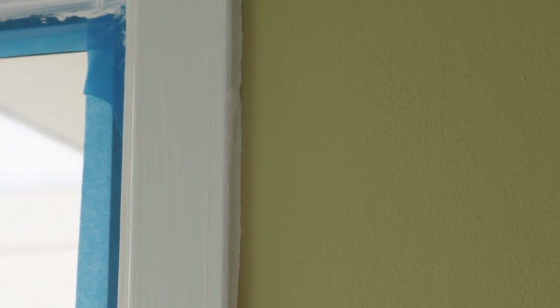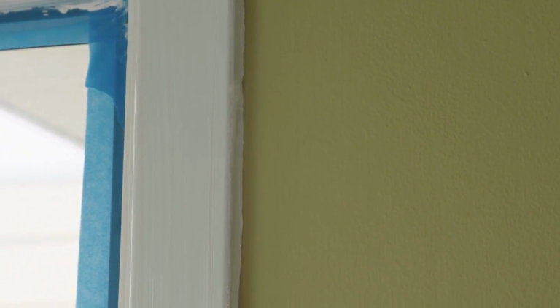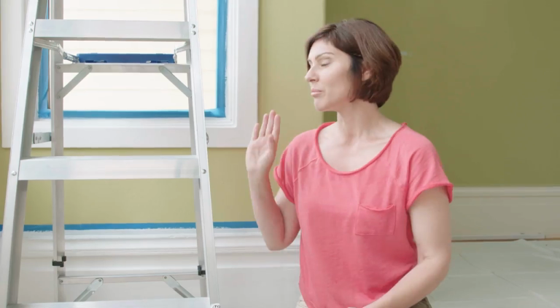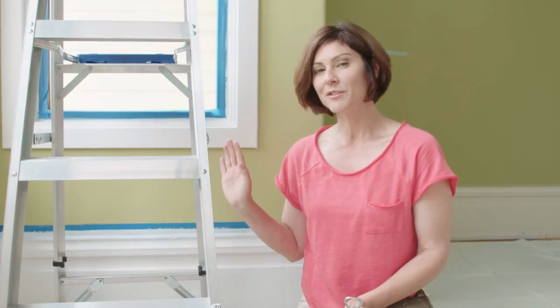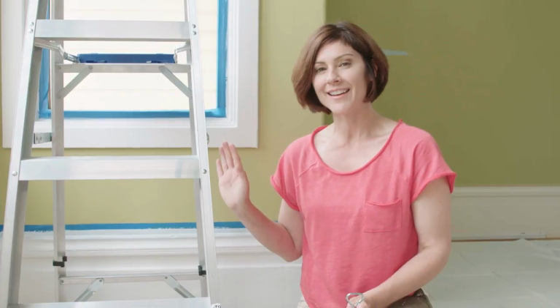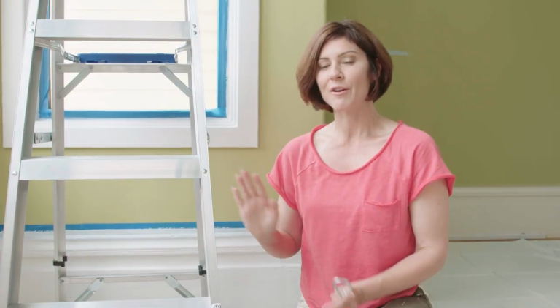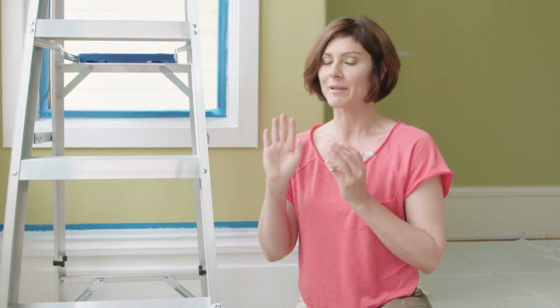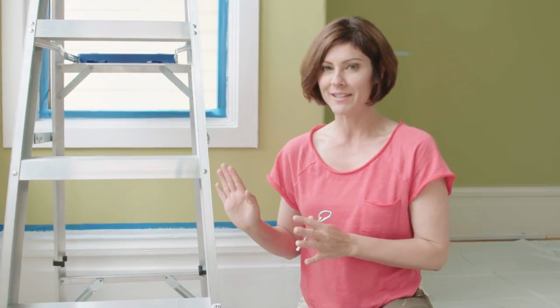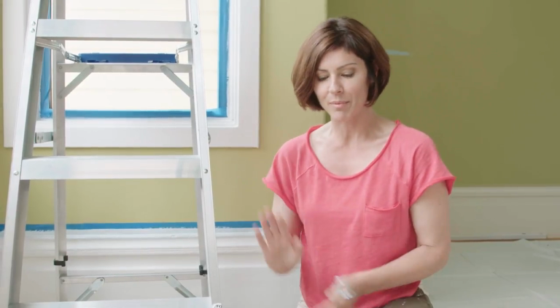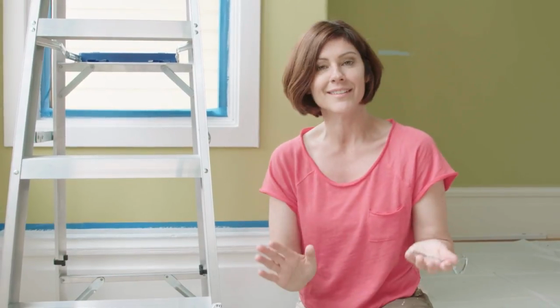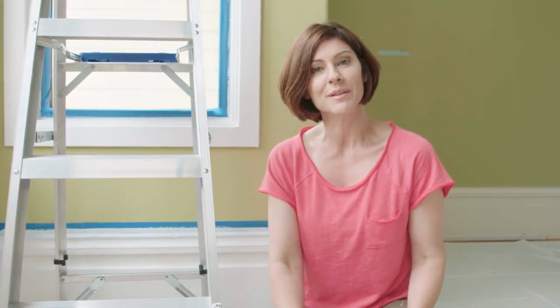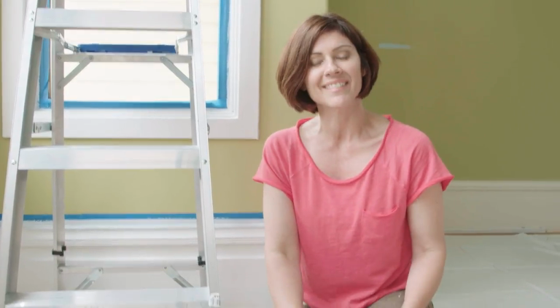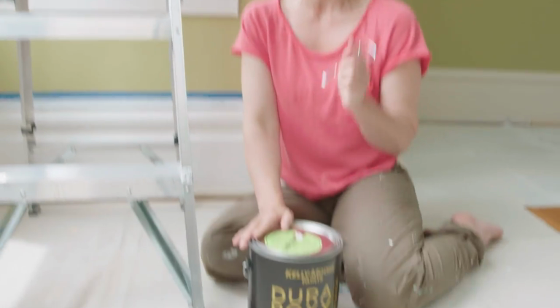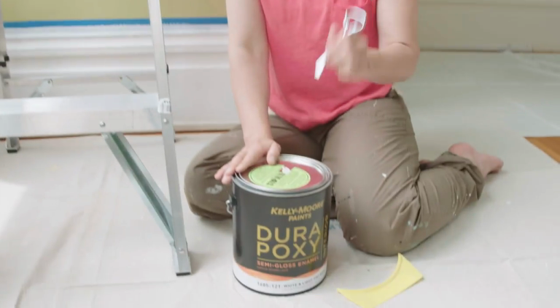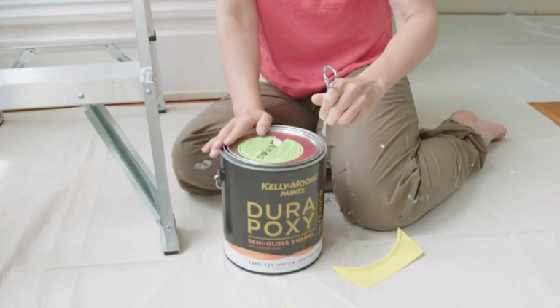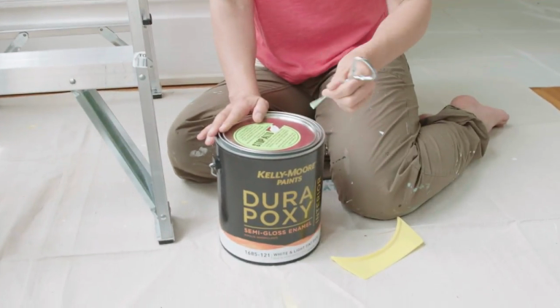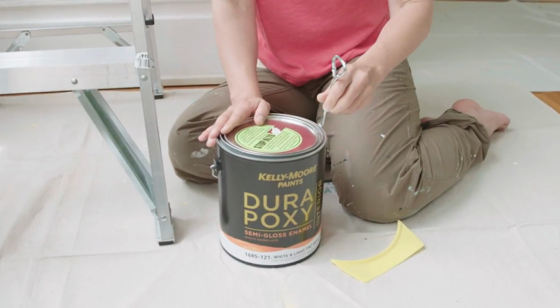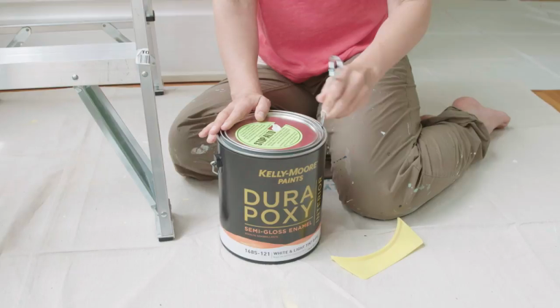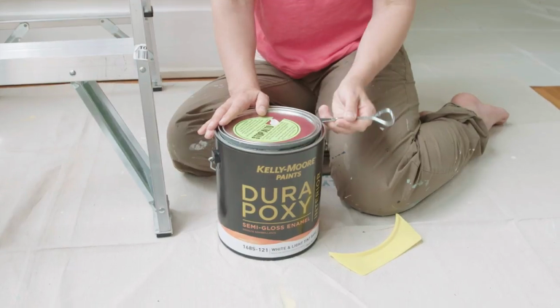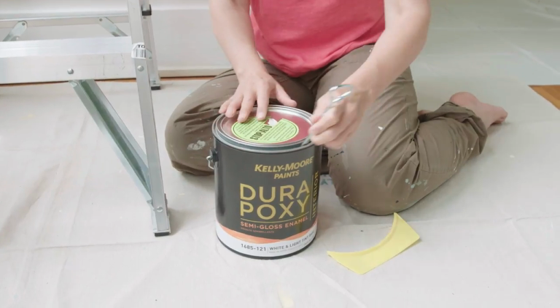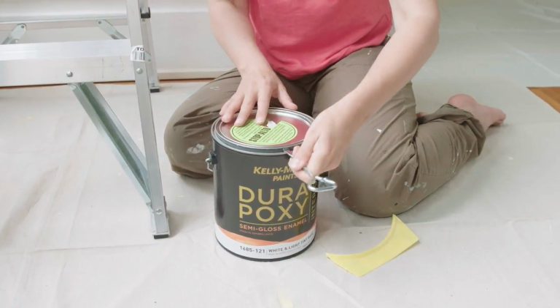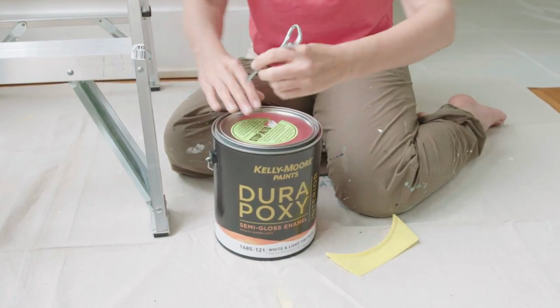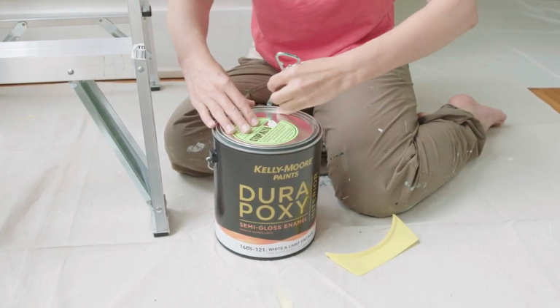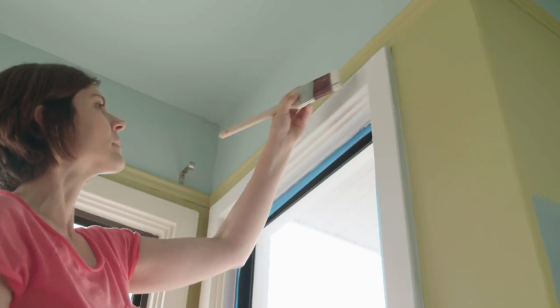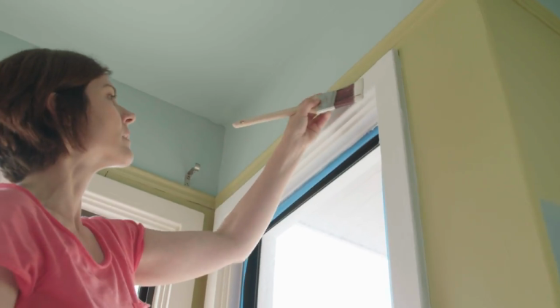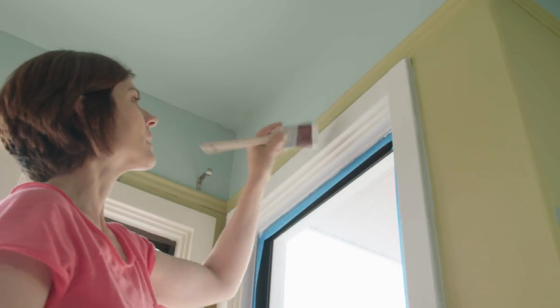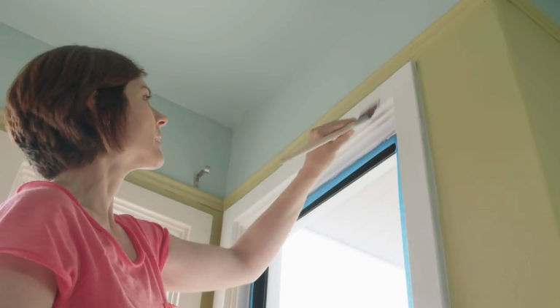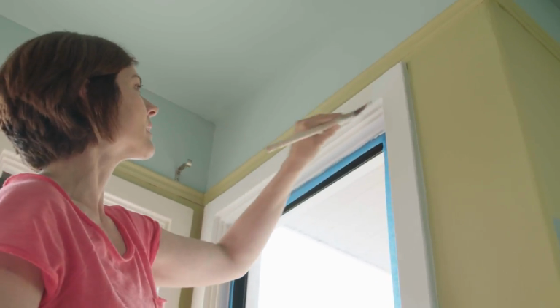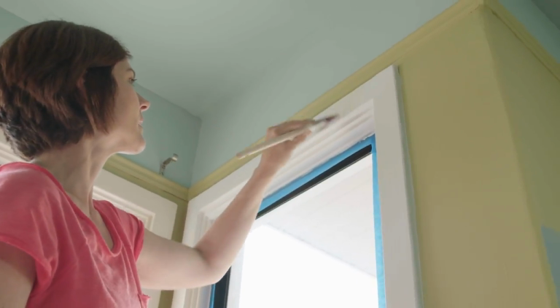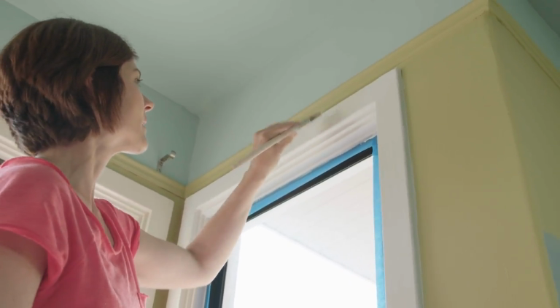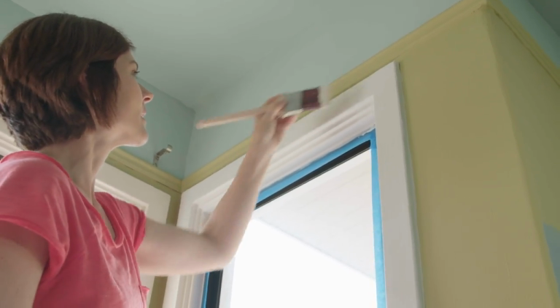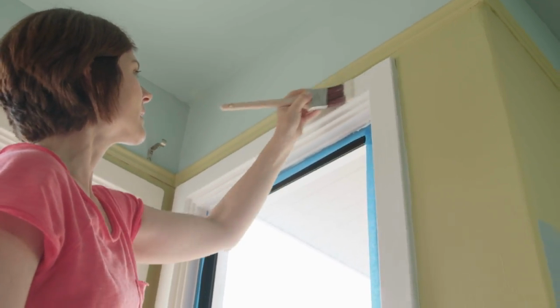The primer's completely dry, so I'm going to leave the tape on and start with the paint. I'm going to follow all the same steps. In the next video, we'll finish the trim by tackling the baseboard.